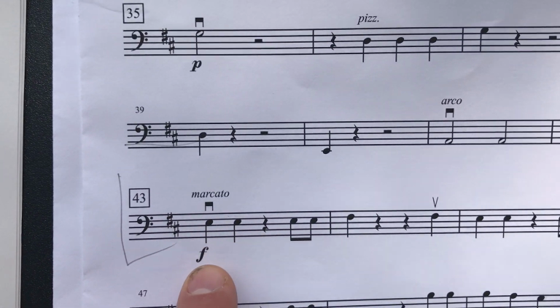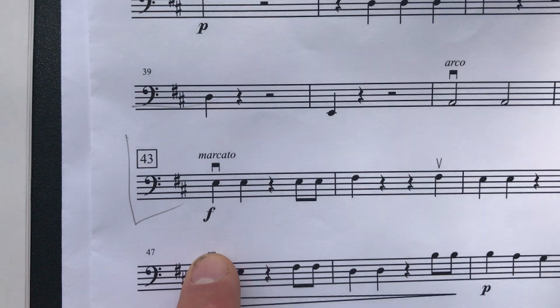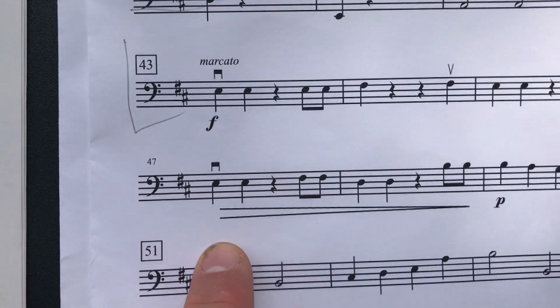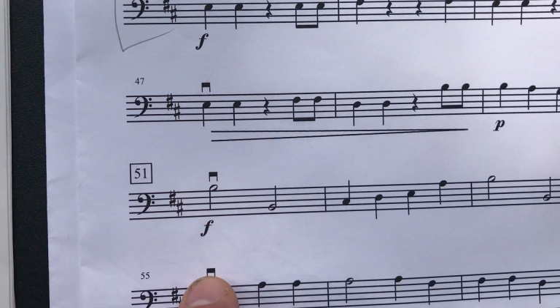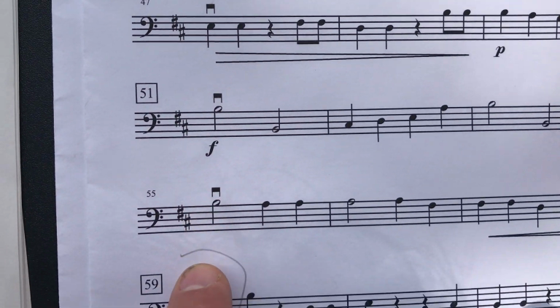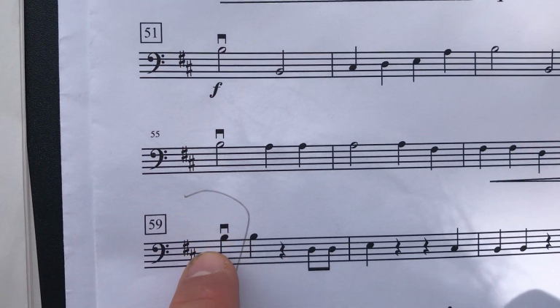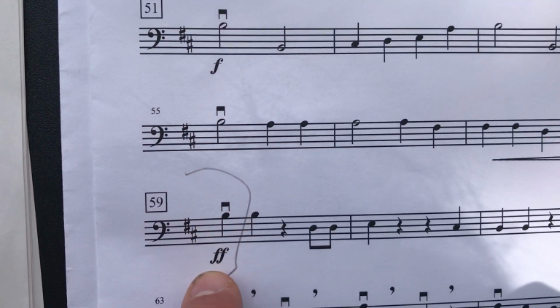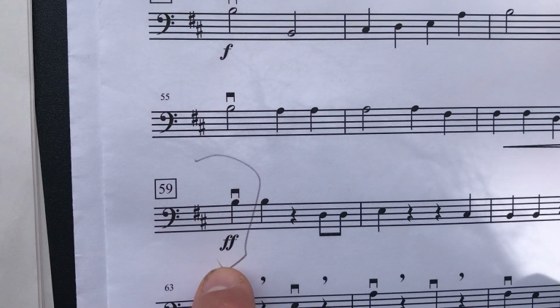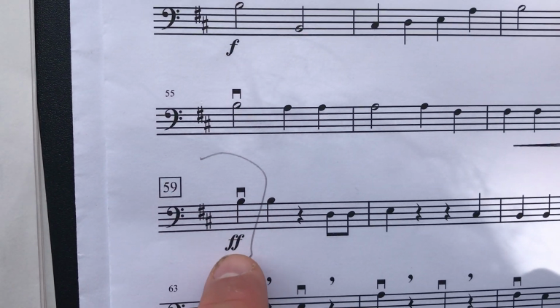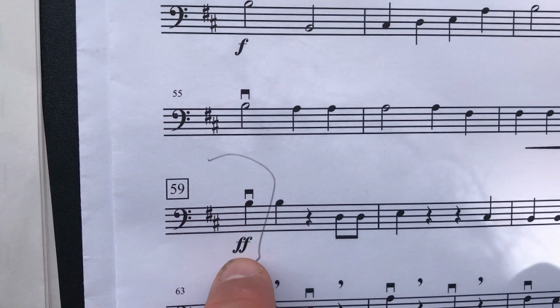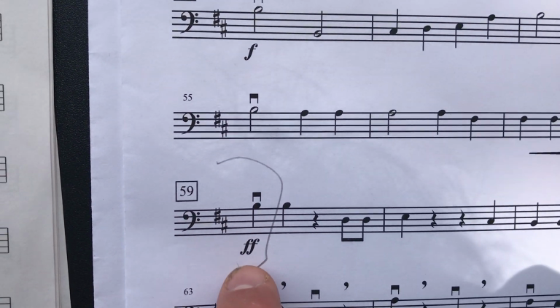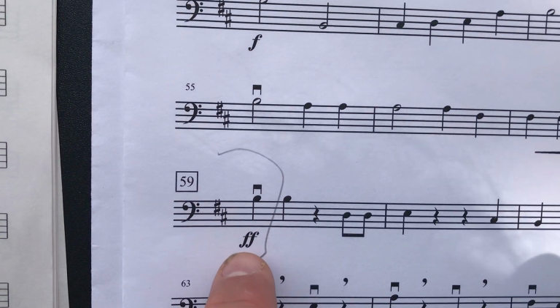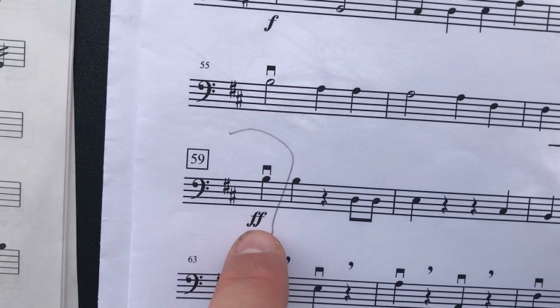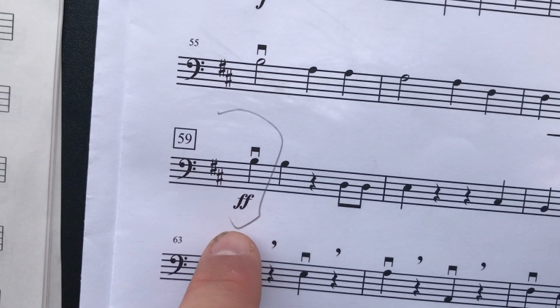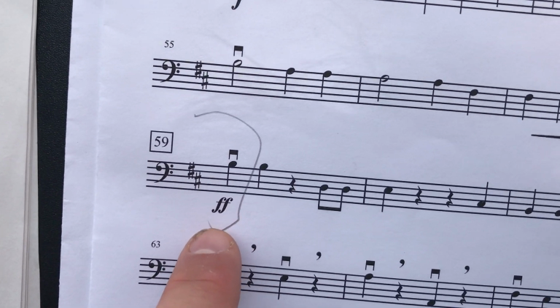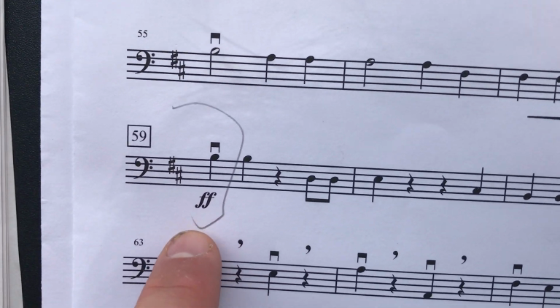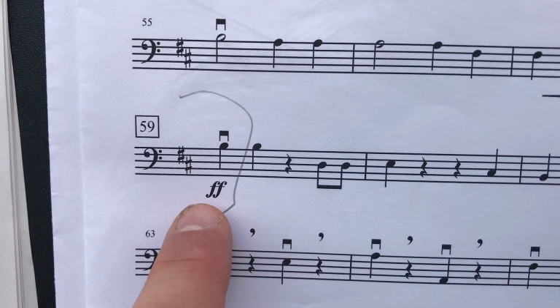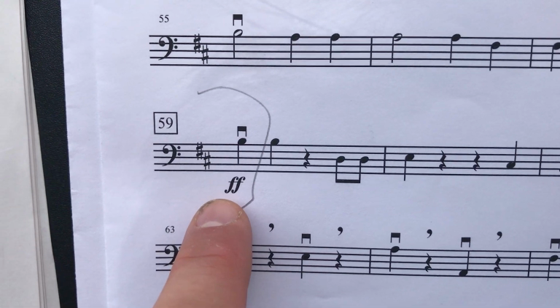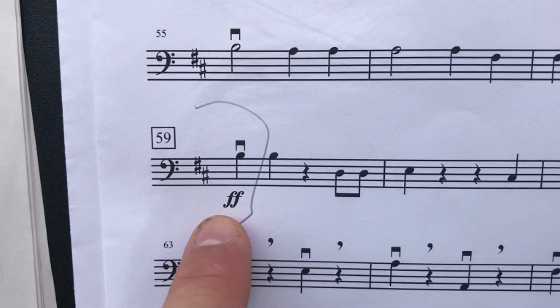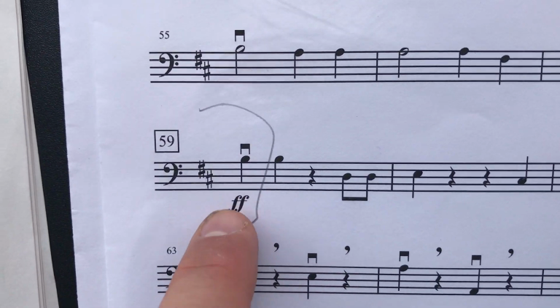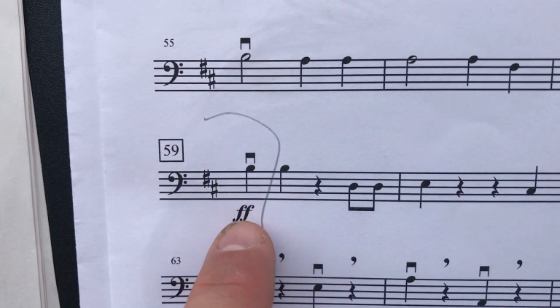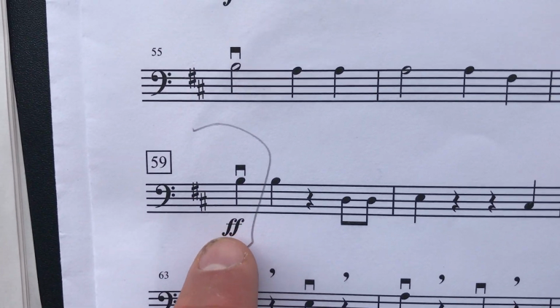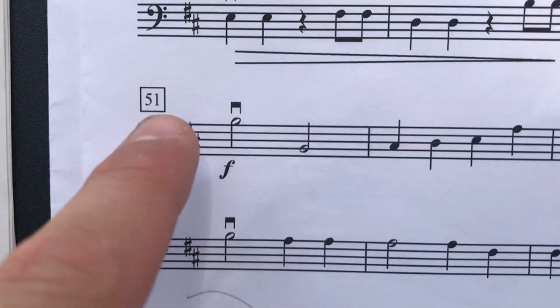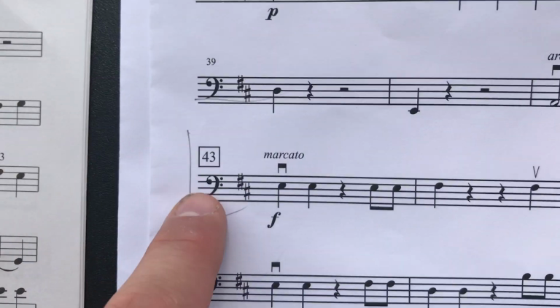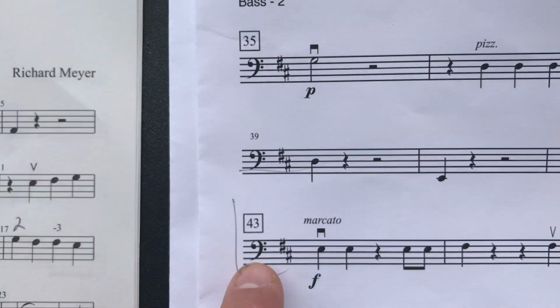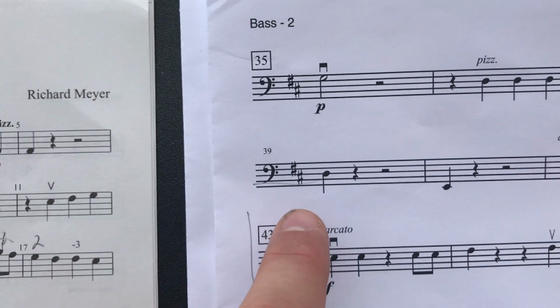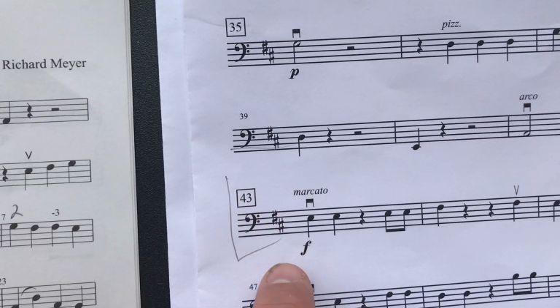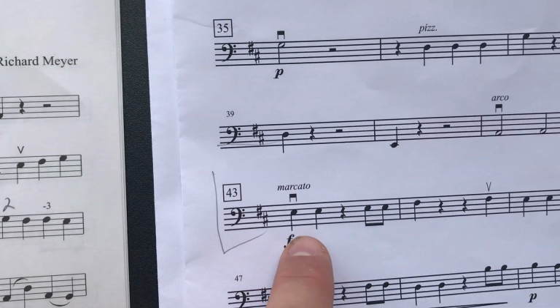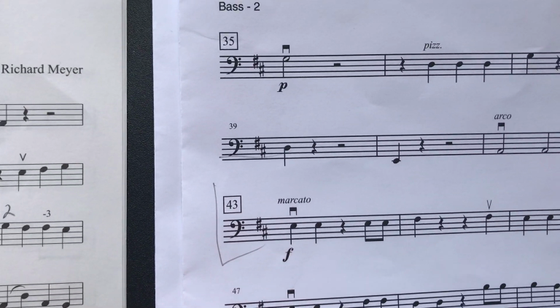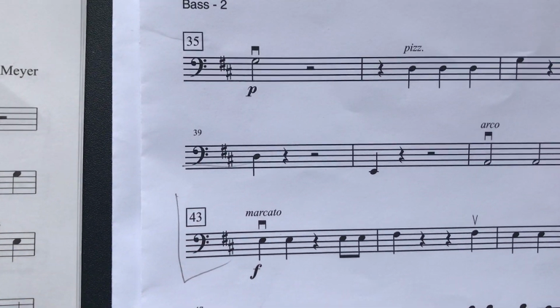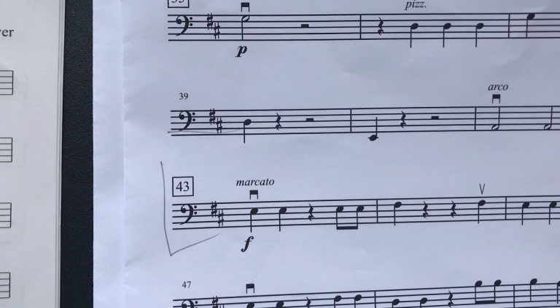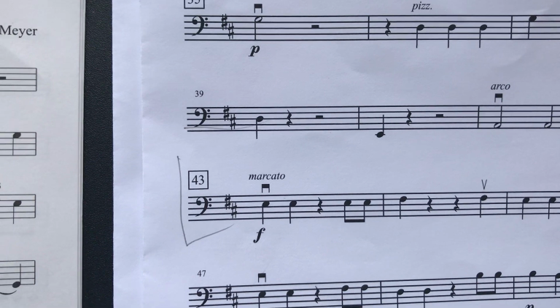Now in measure 43 we can't get too loud, because if you look down here where we stop in measure 59, the first note is fortissimo. So that's the loudest point we need to be. If we get too loud here we won't have anywhere to go. Be careful about that.